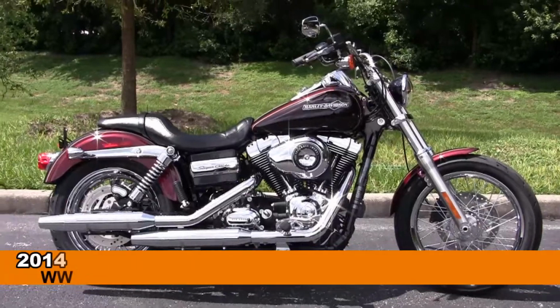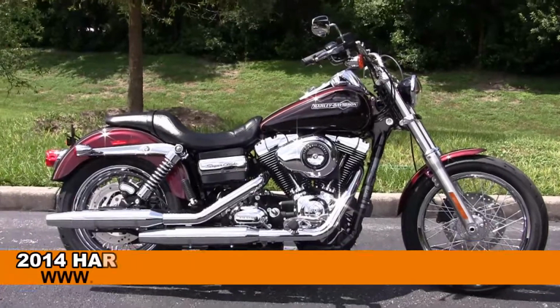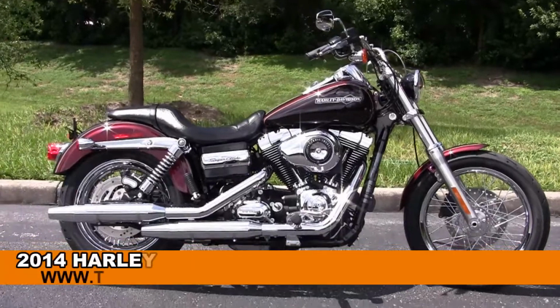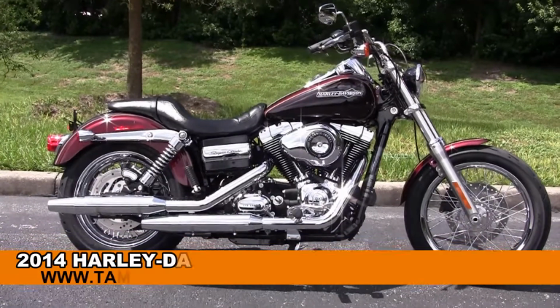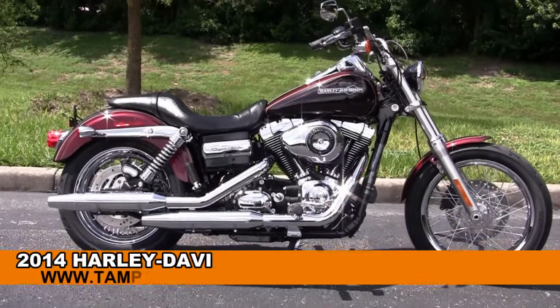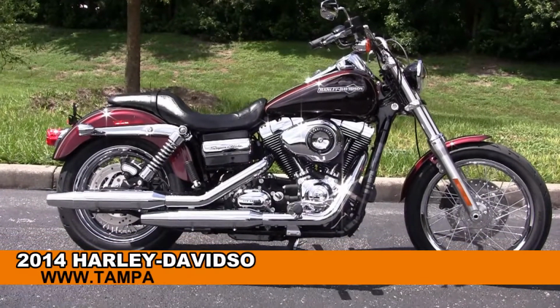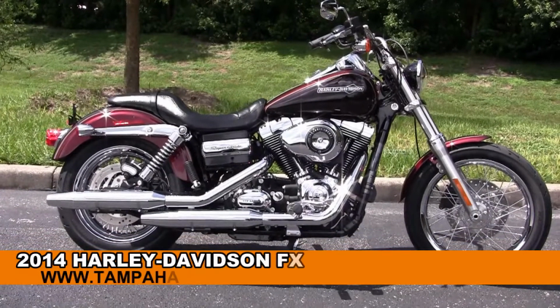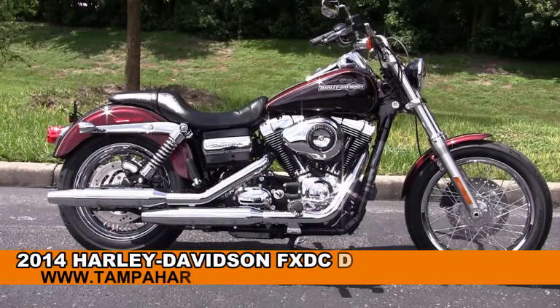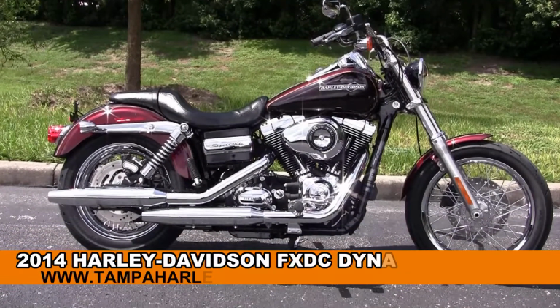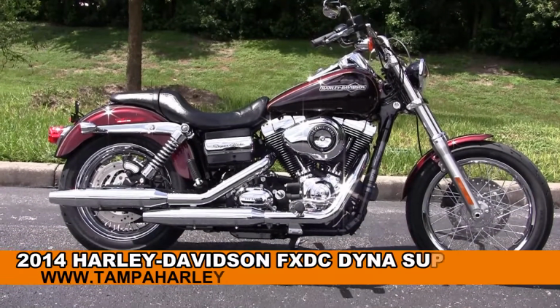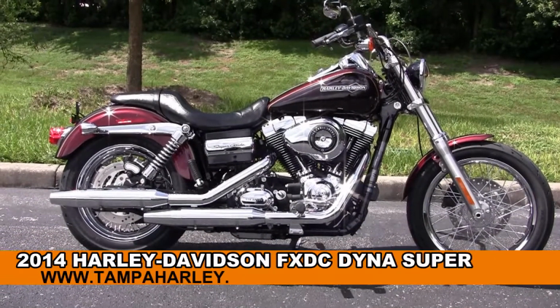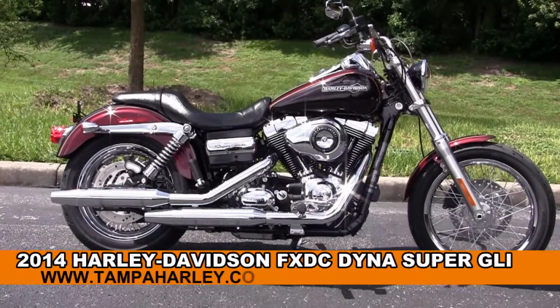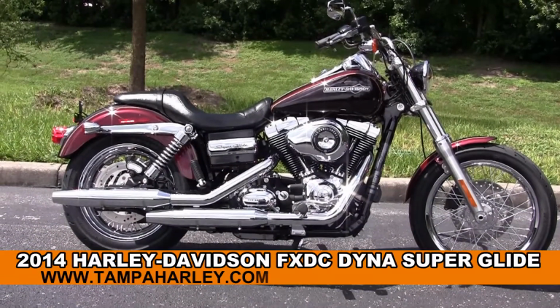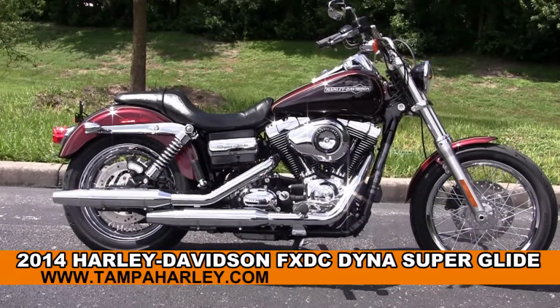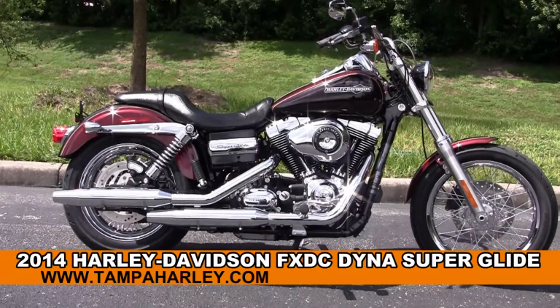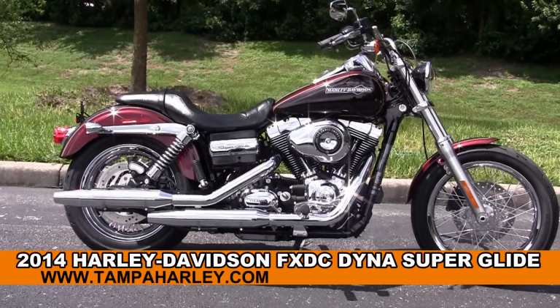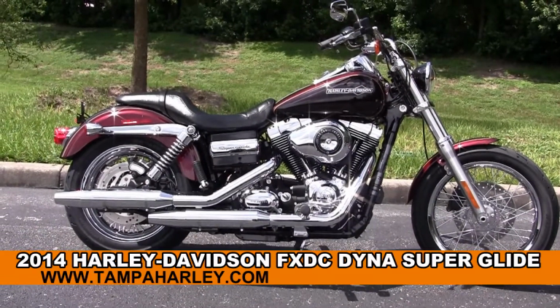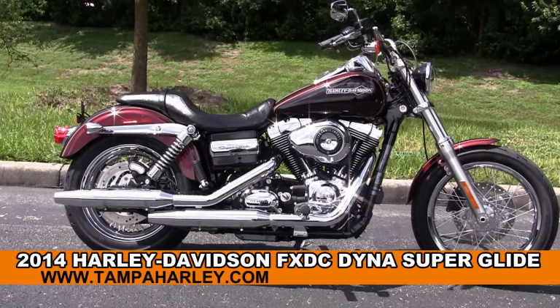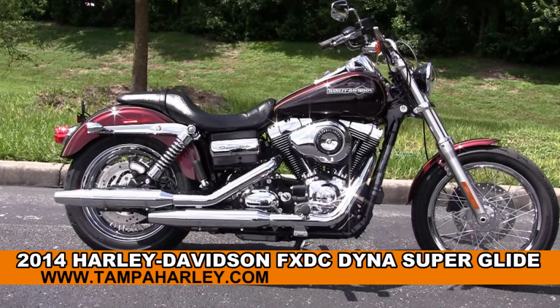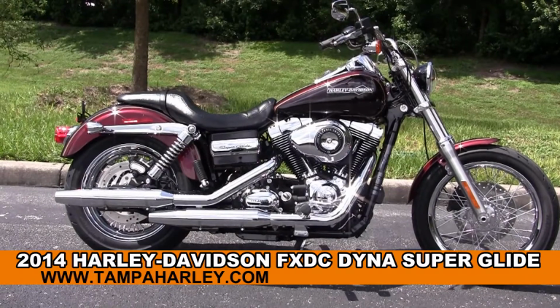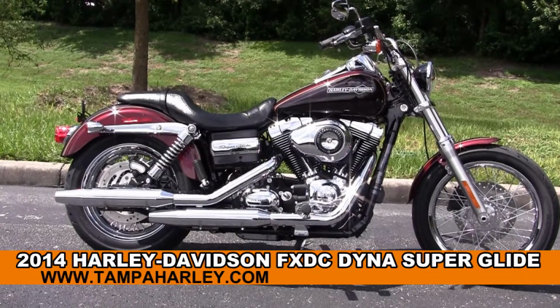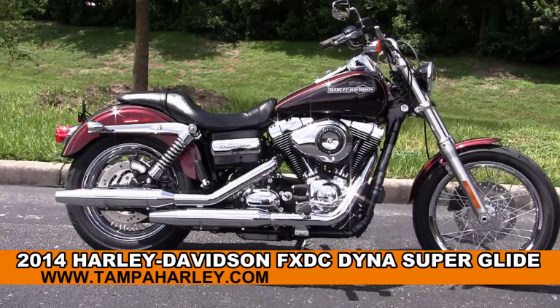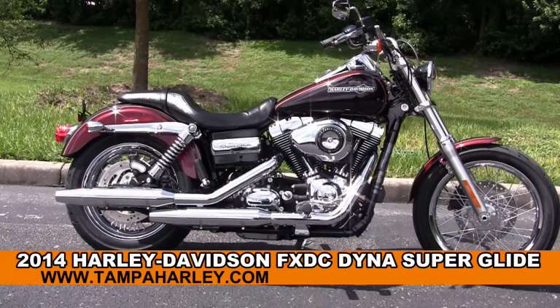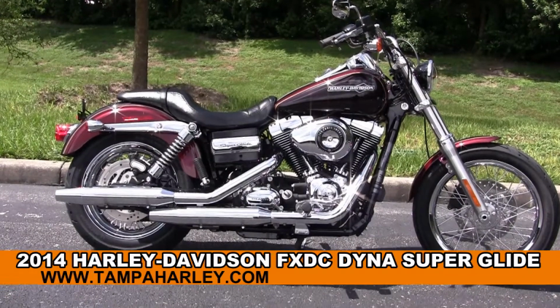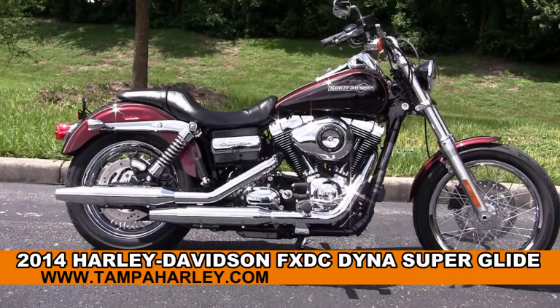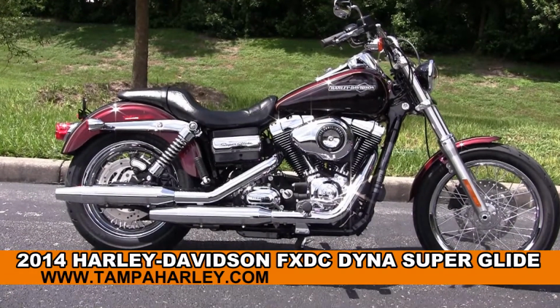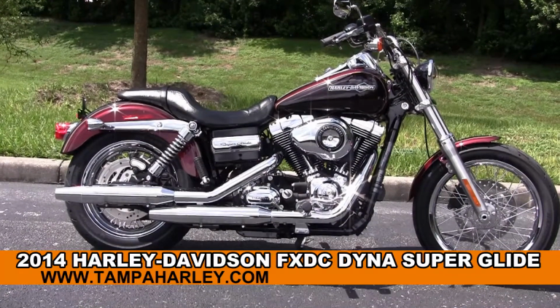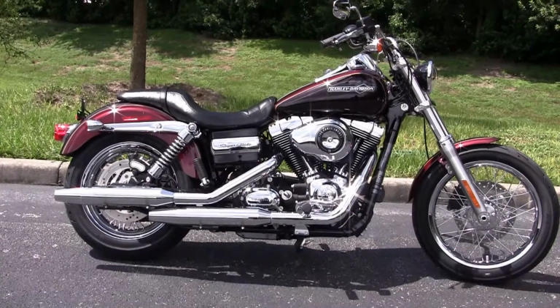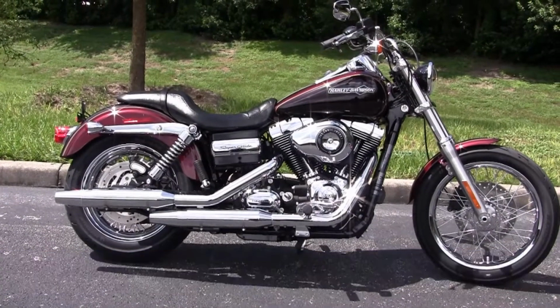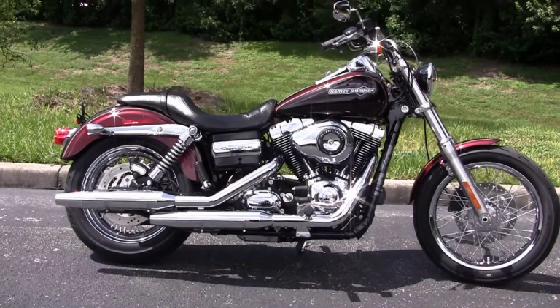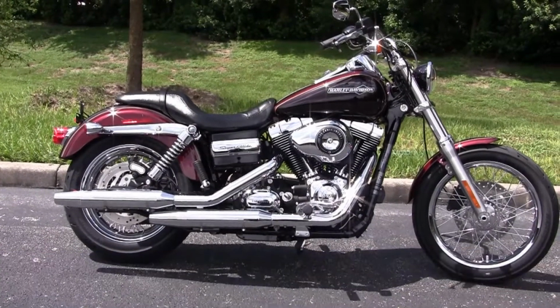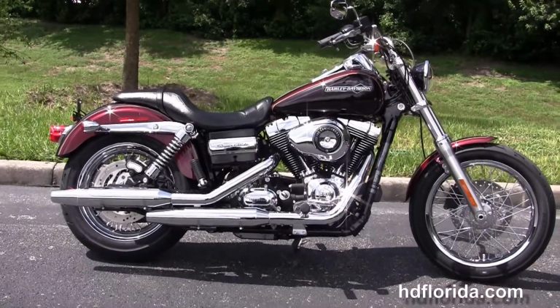Welcome everyone to the world famous Harley-Davidson Newport-Ritchie. Today I've got for you this exceptional brand new 2014 Superglide Custom.